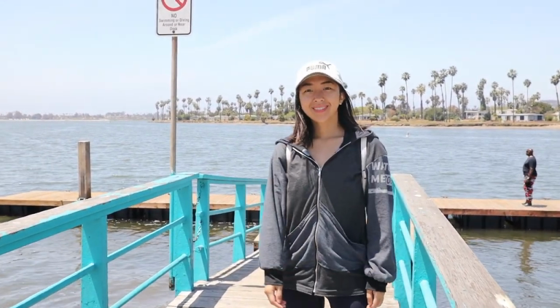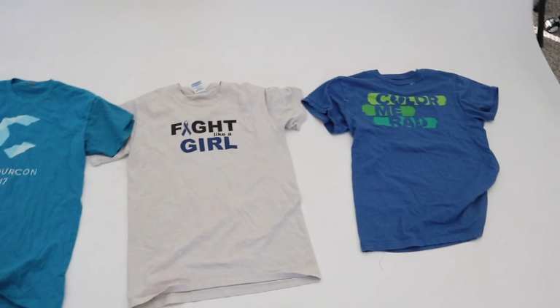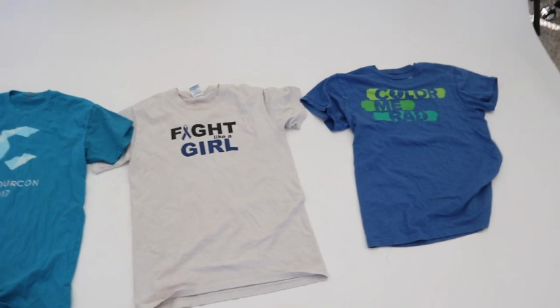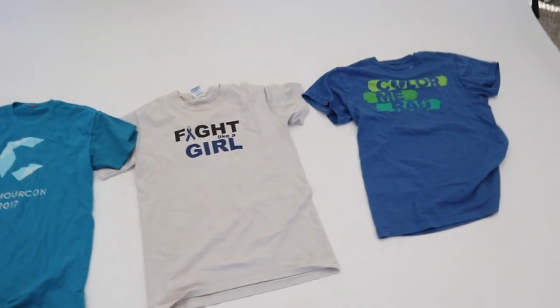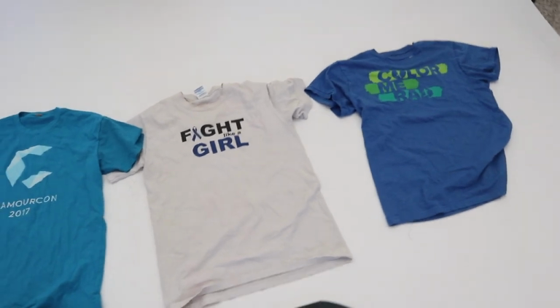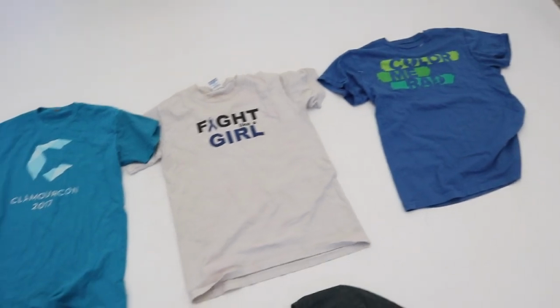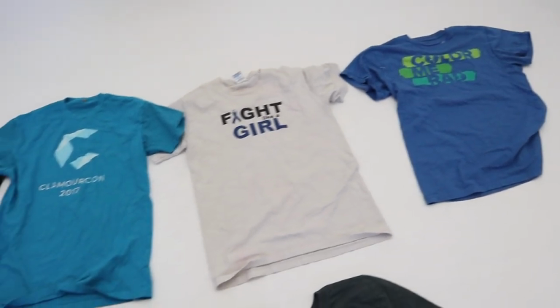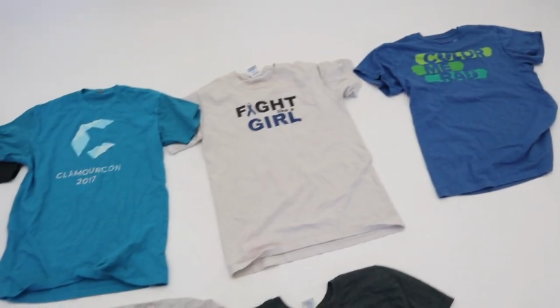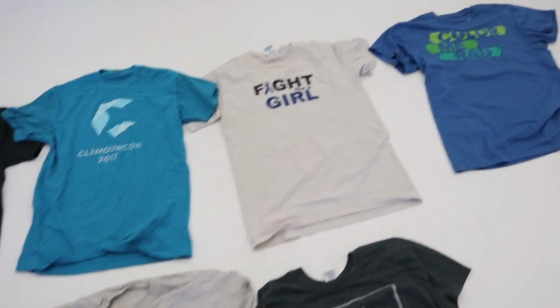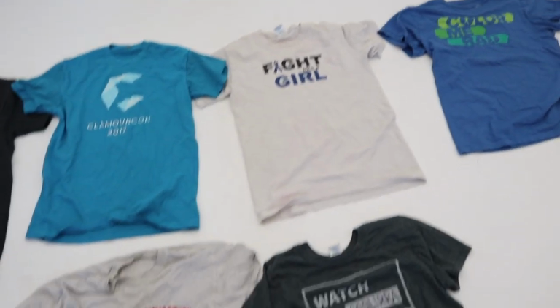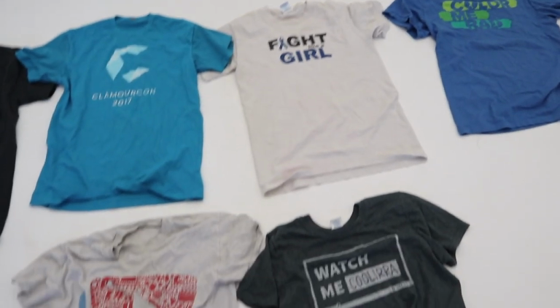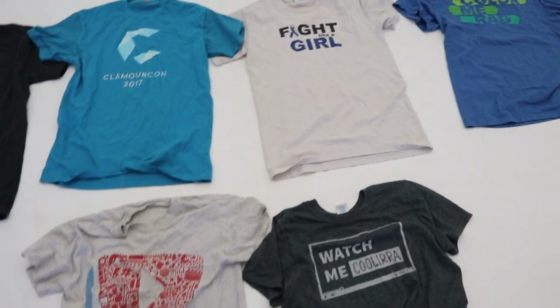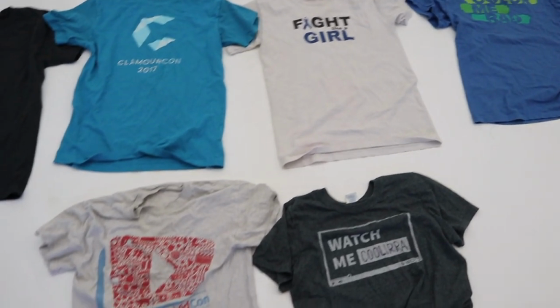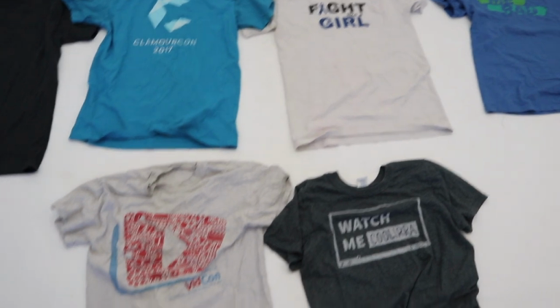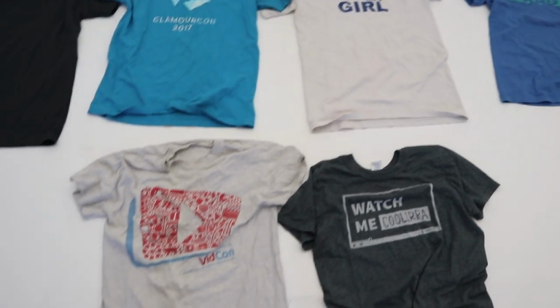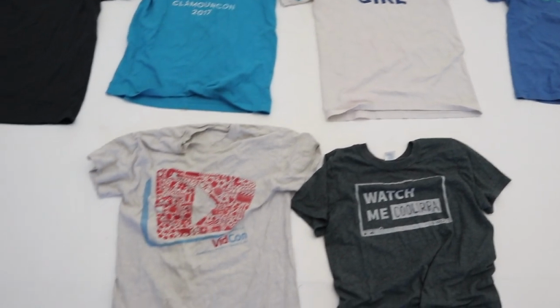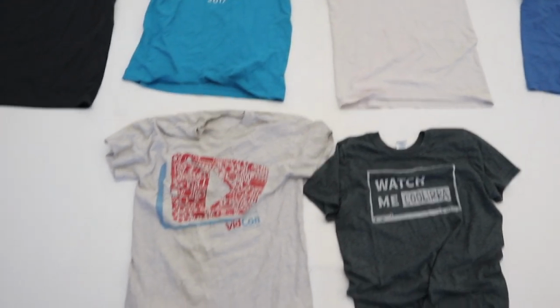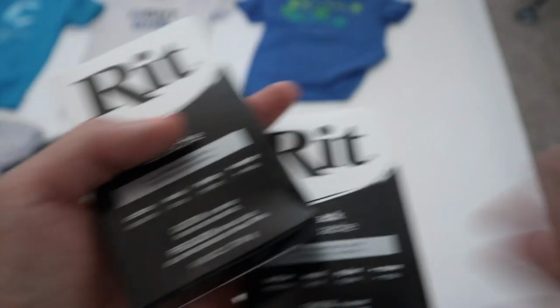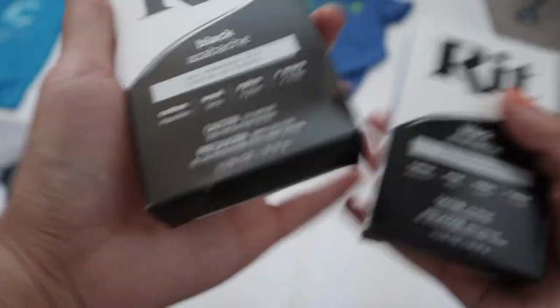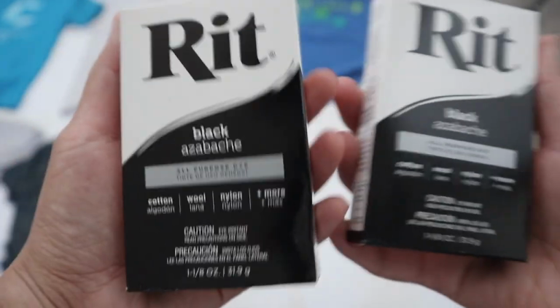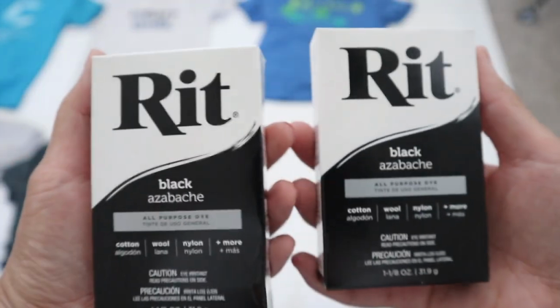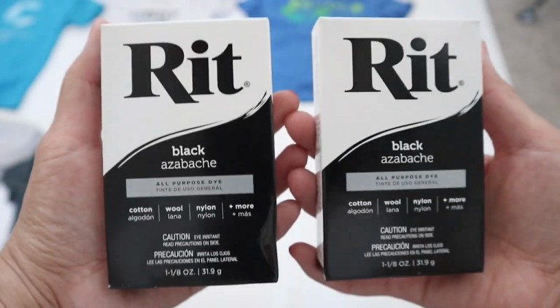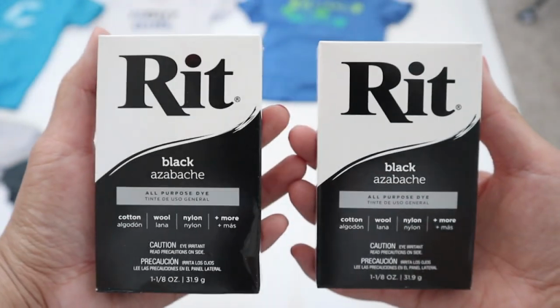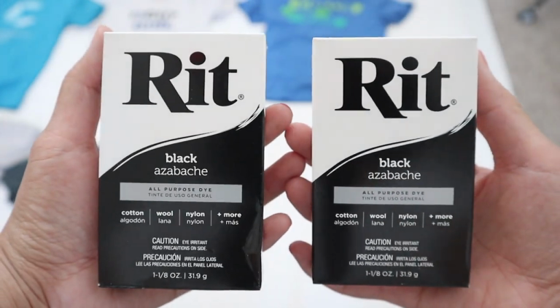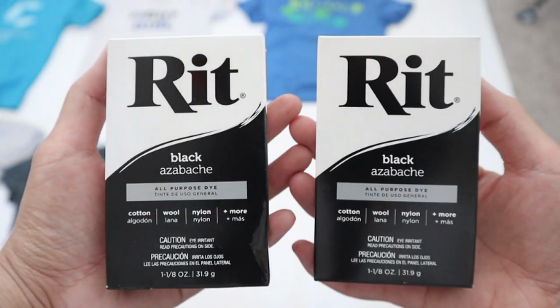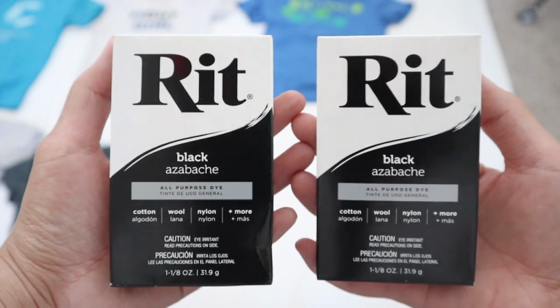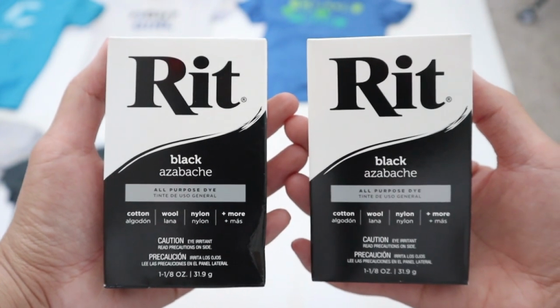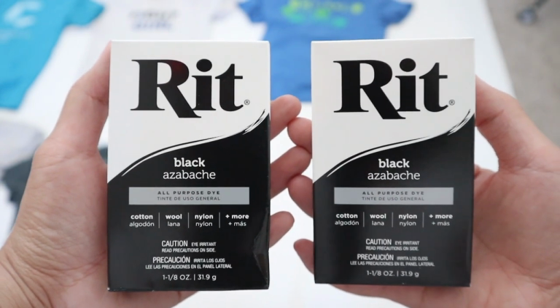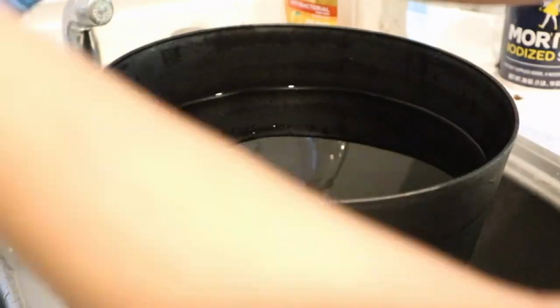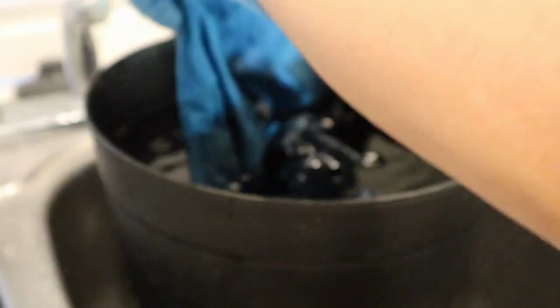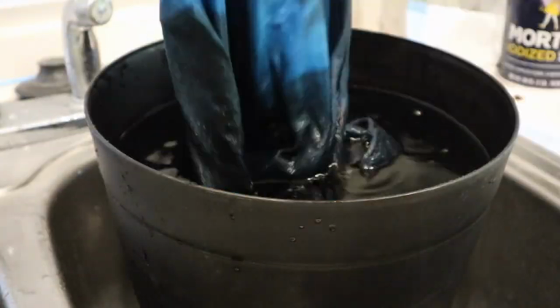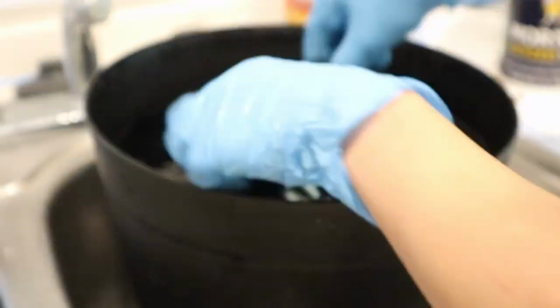I used six different t-shirts for this project and each one is a different color with prints on them. If you want a random color block jacket you can leave your t-shirts as is, but I decided to dye all of my t-shirts black so they're a similar shade.